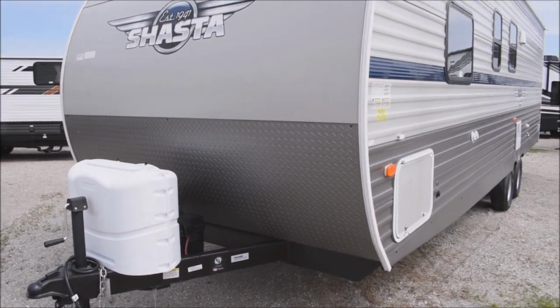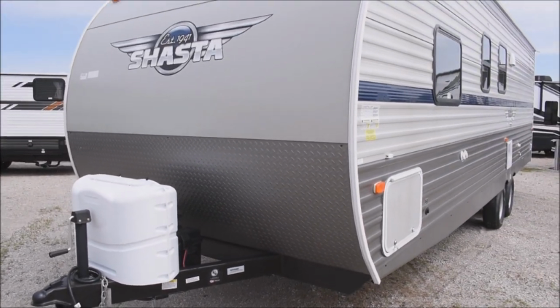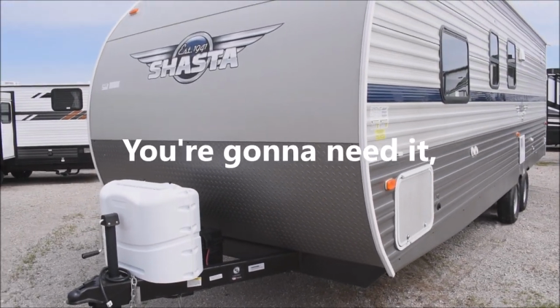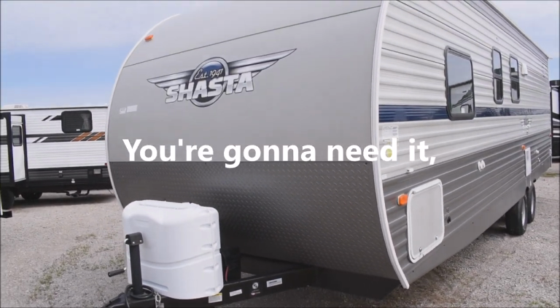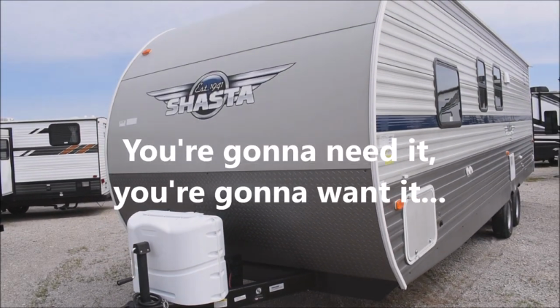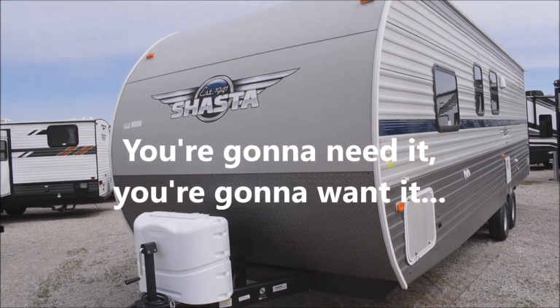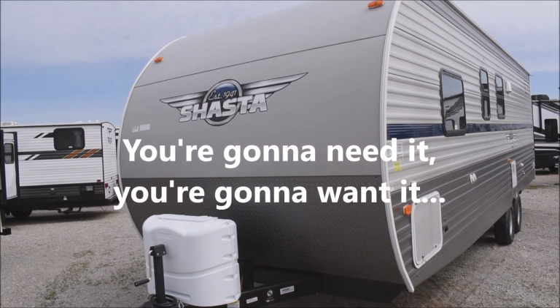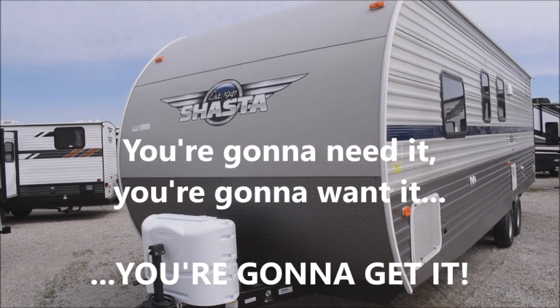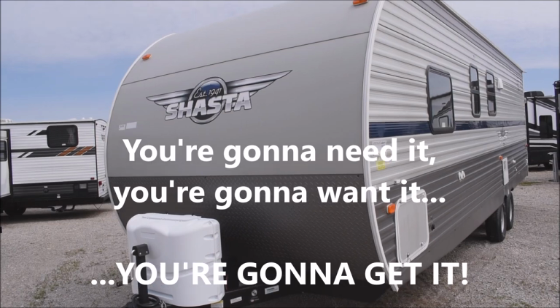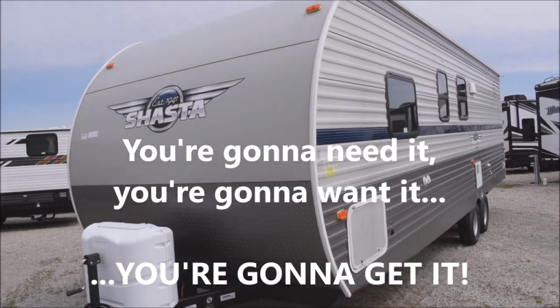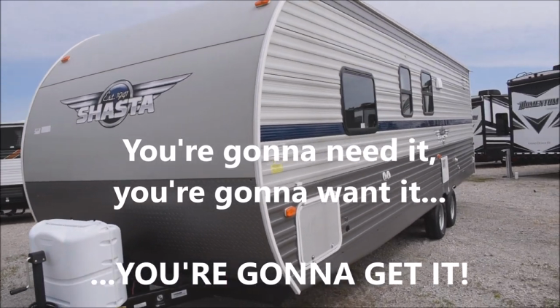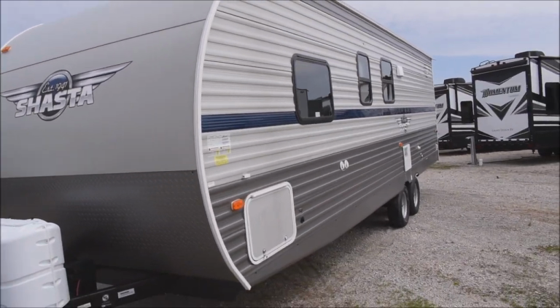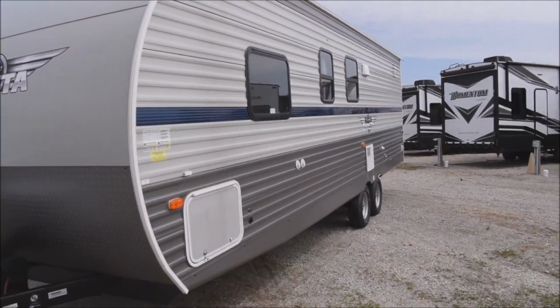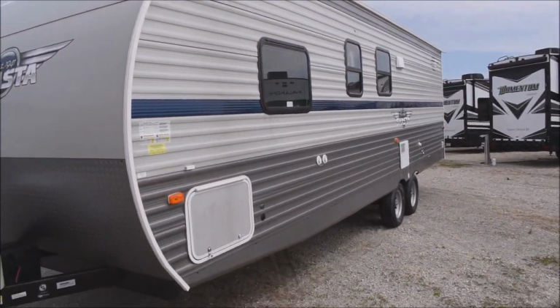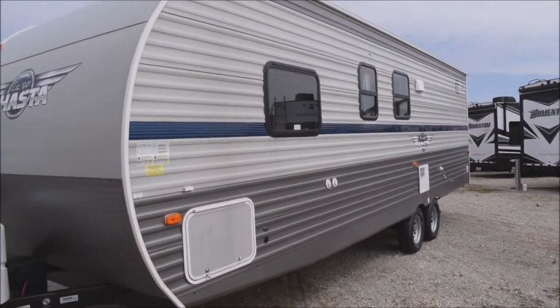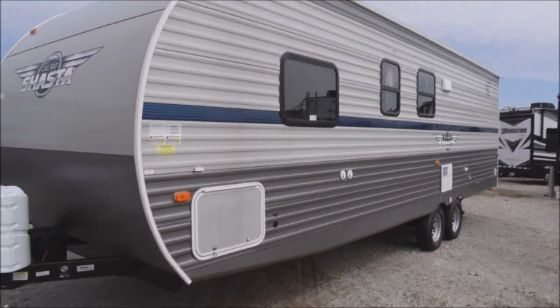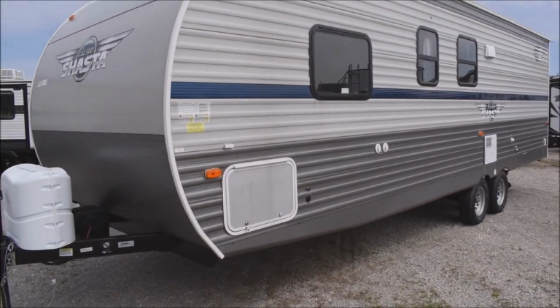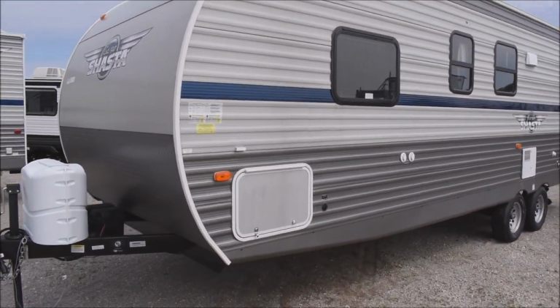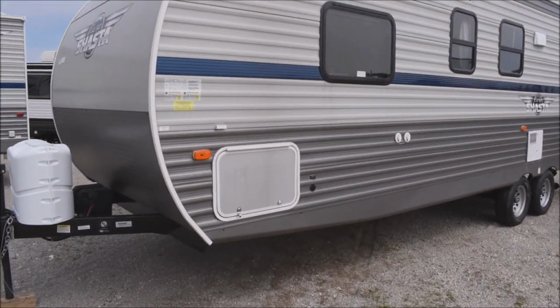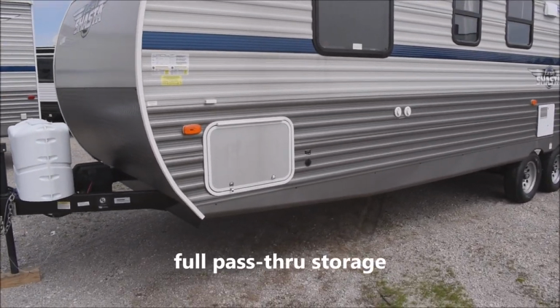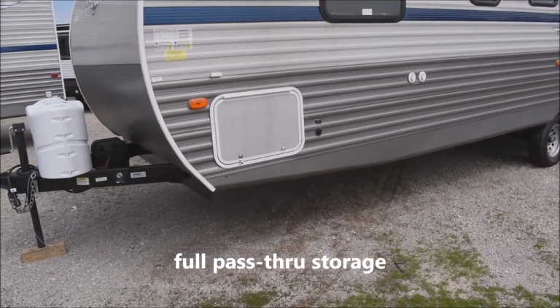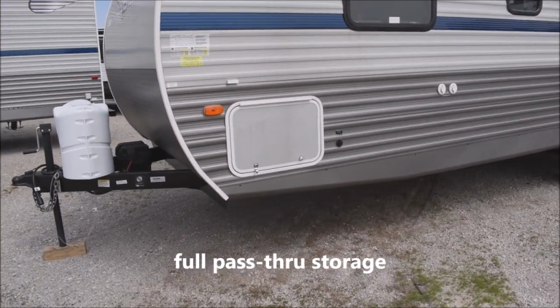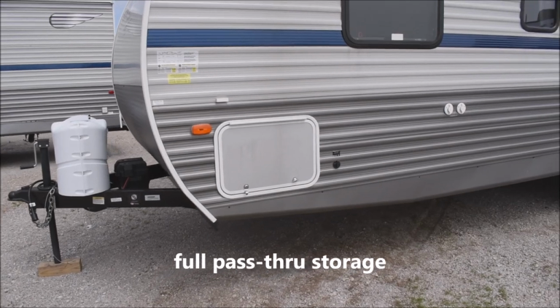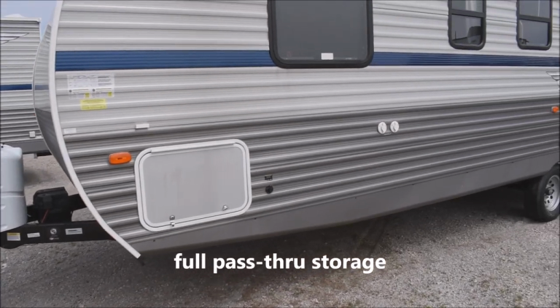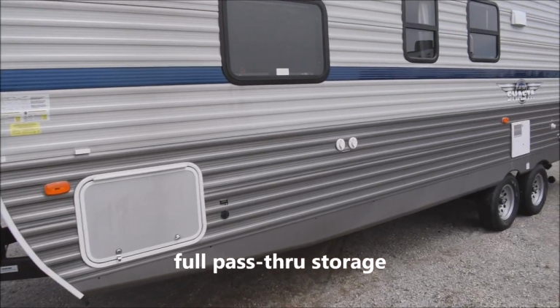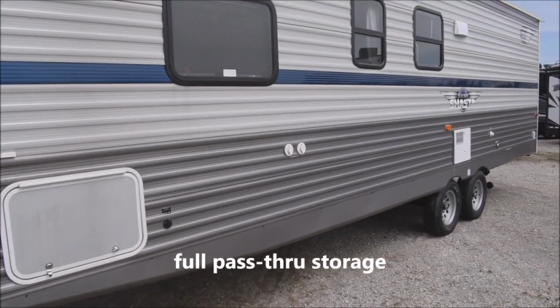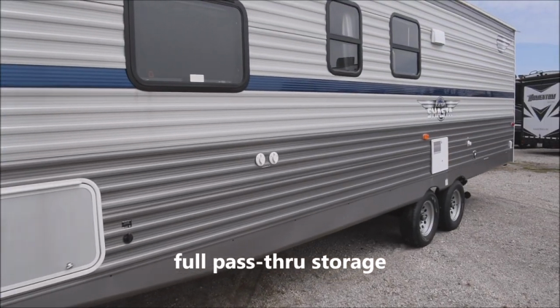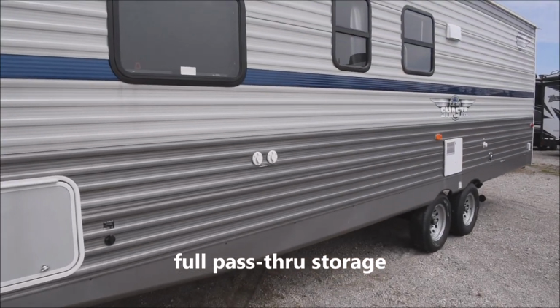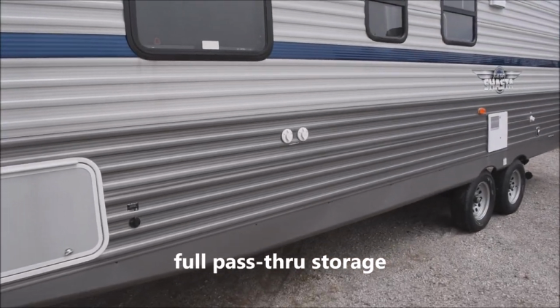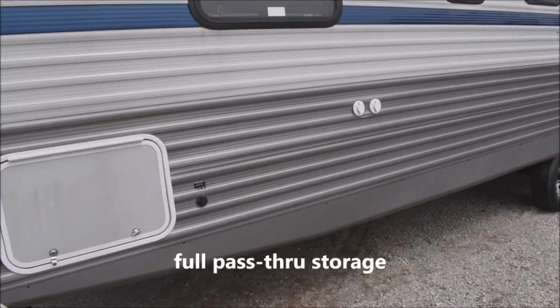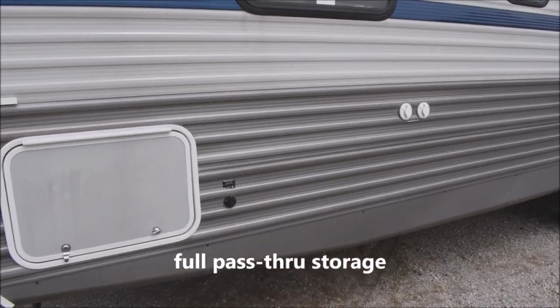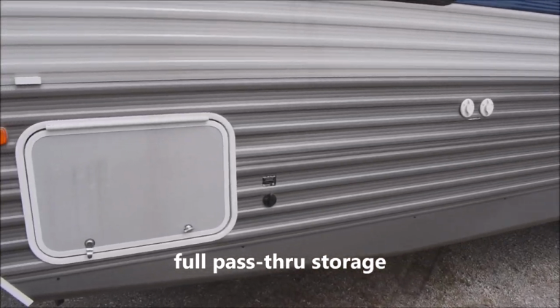You're going to need it, you're going to want it, you're going to get it. Over here to the offside, we have full pass-through storage, generous for the size and layout of a mid-sized unit.